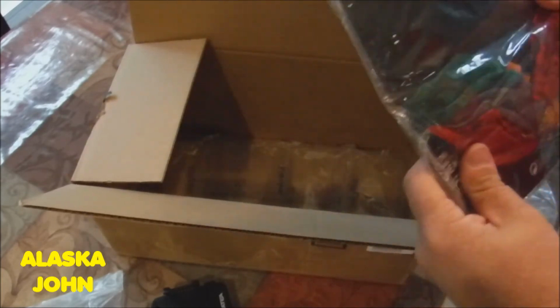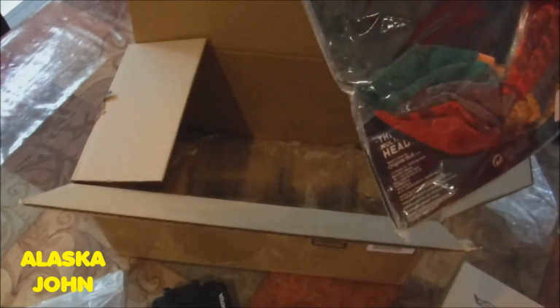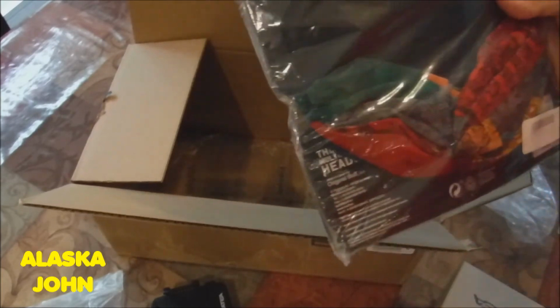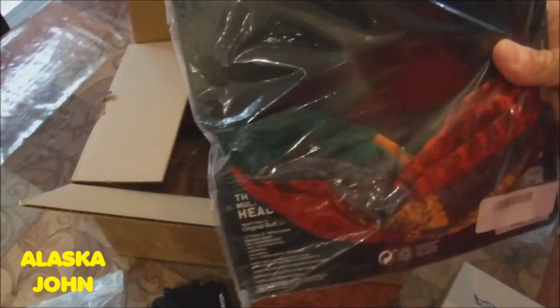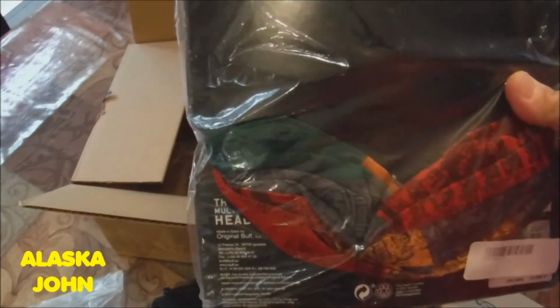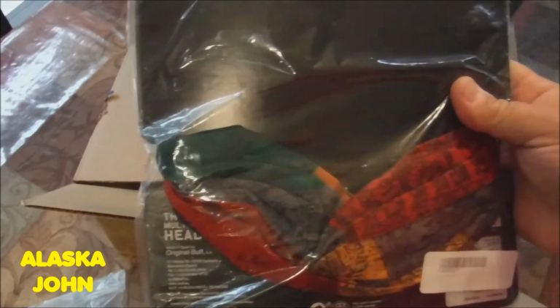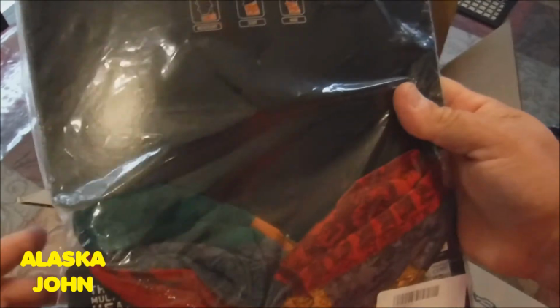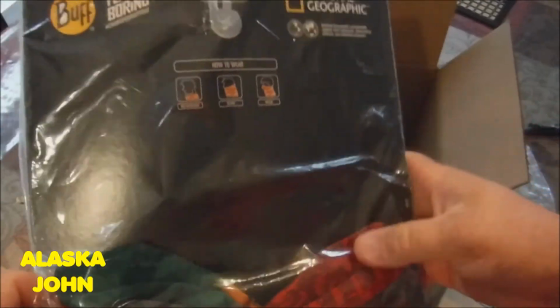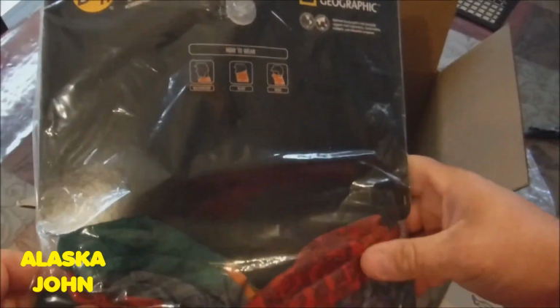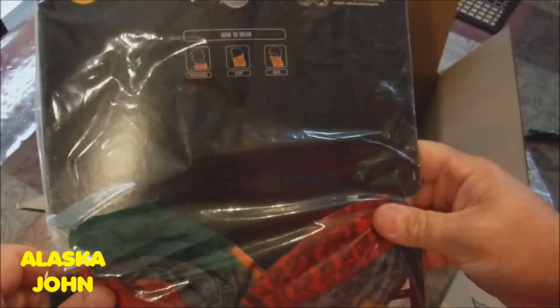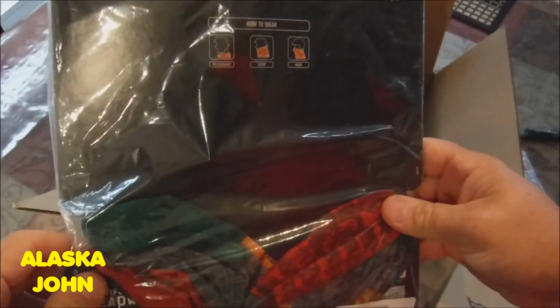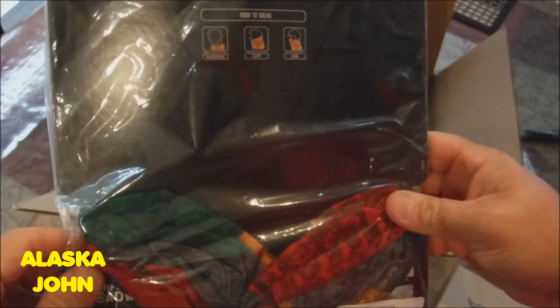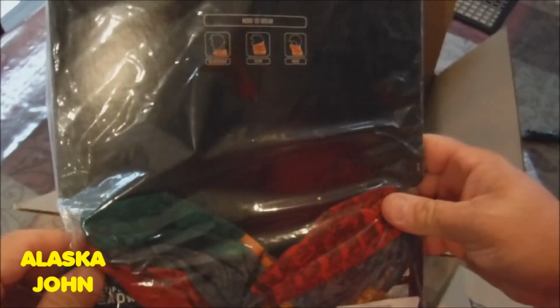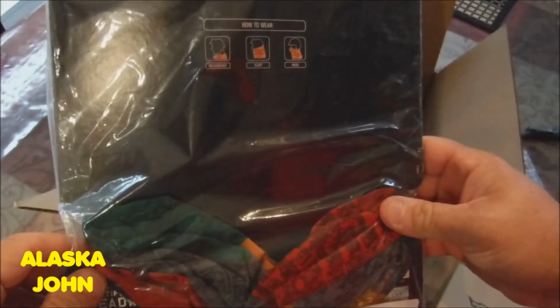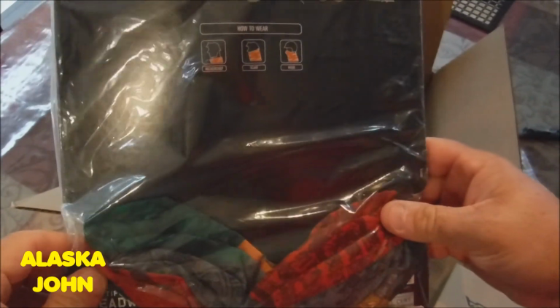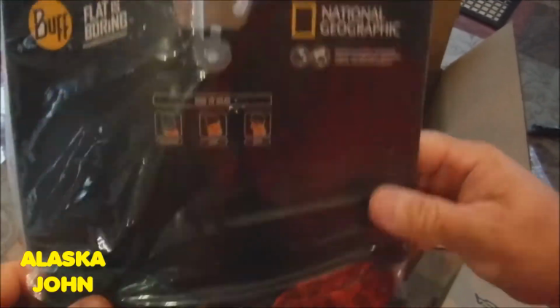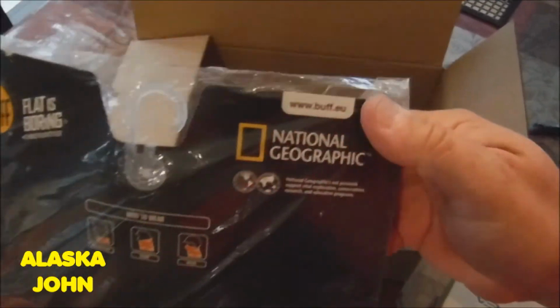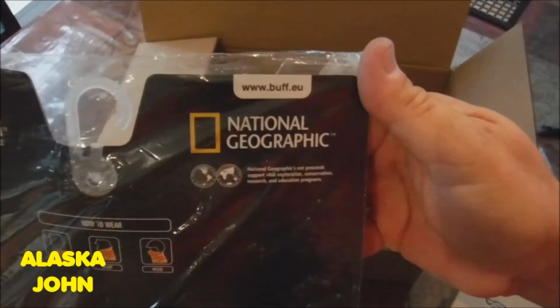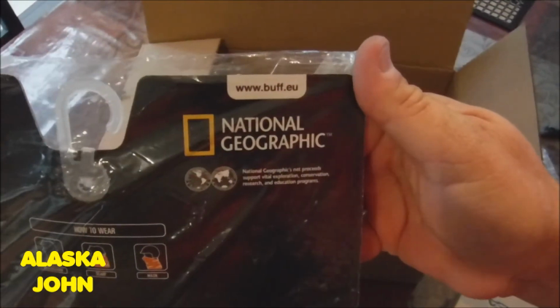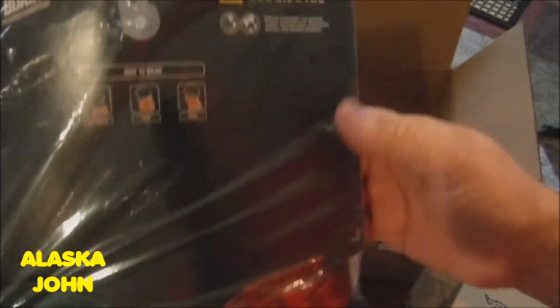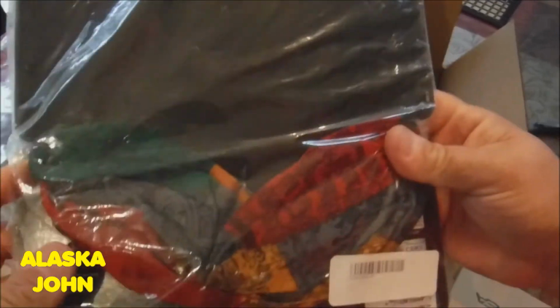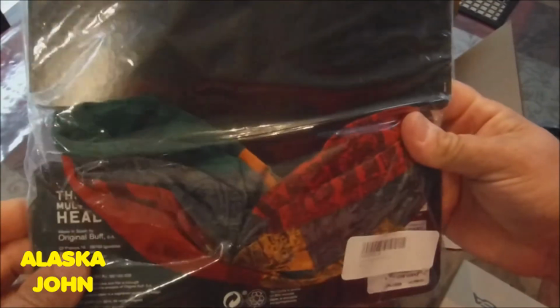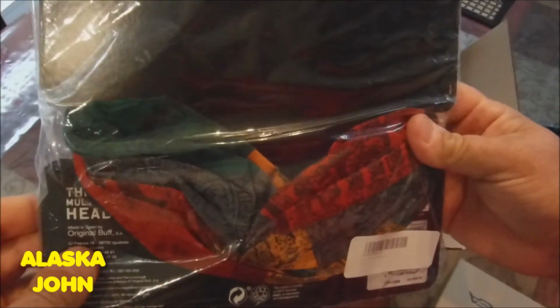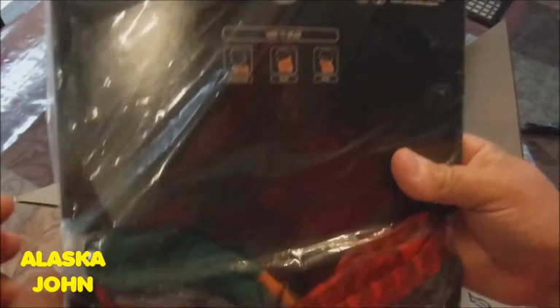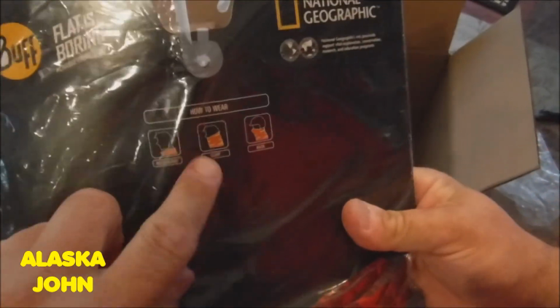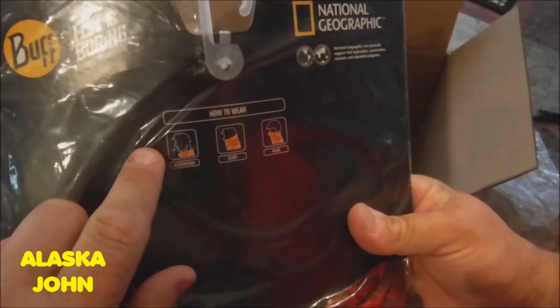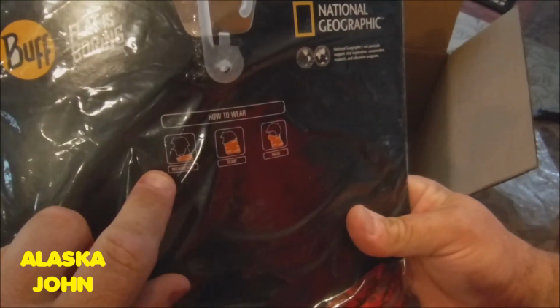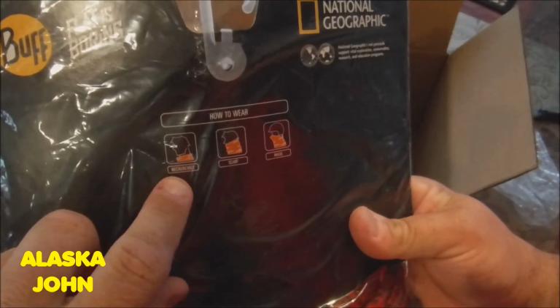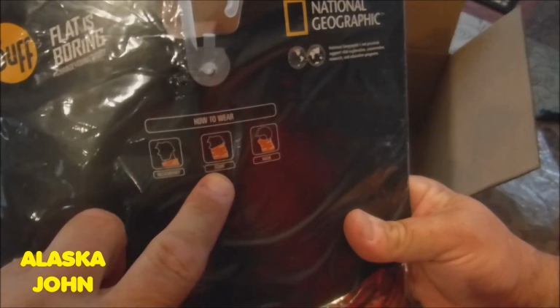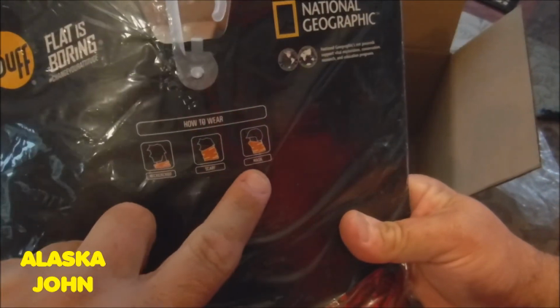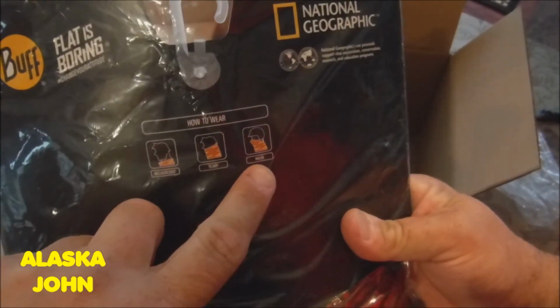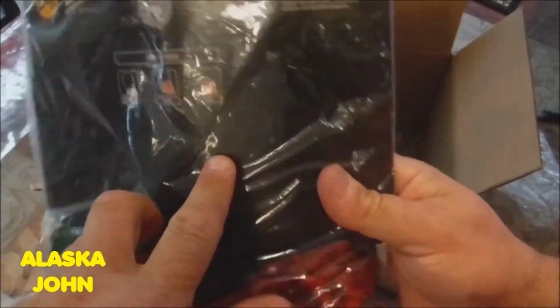Oh, I also got a buff. I can wear that anytime, not just bicycling. It's from National Geographic. It kind of shows you how you can wear it as a handkerchief, scarf, or mask.